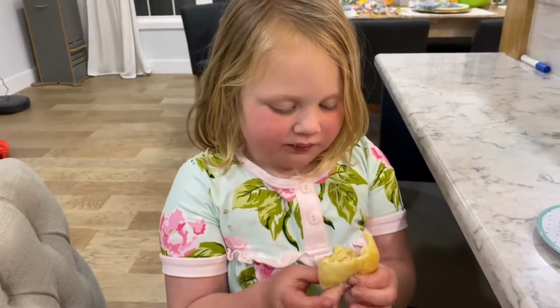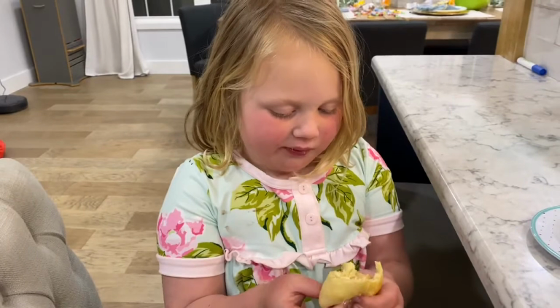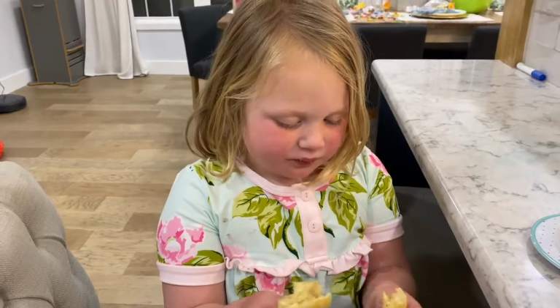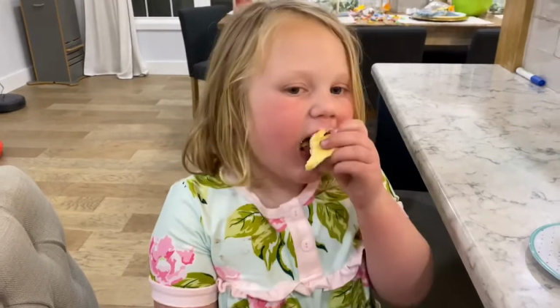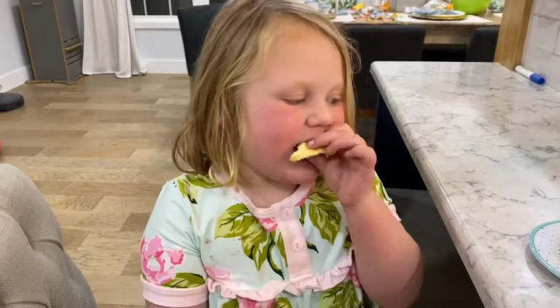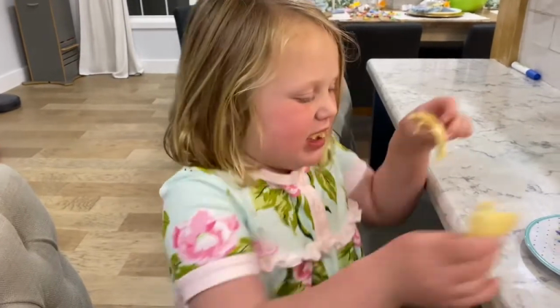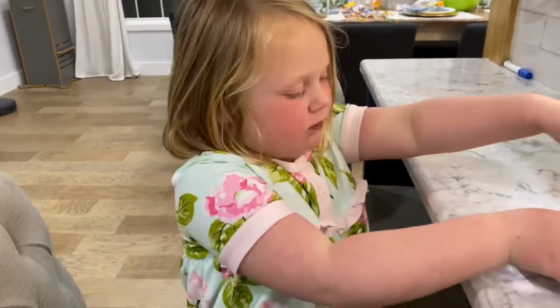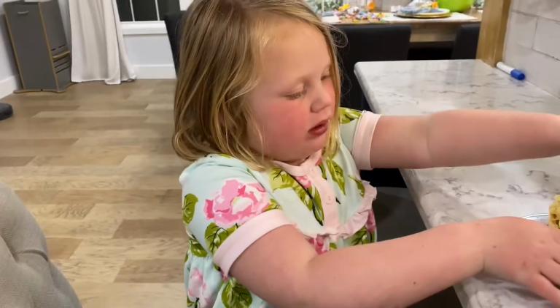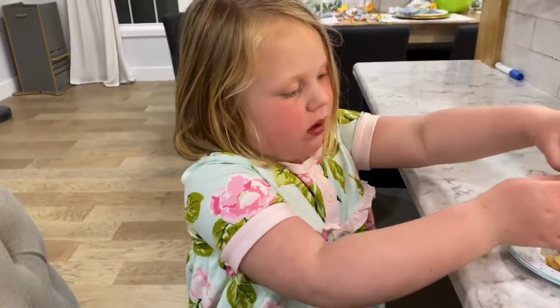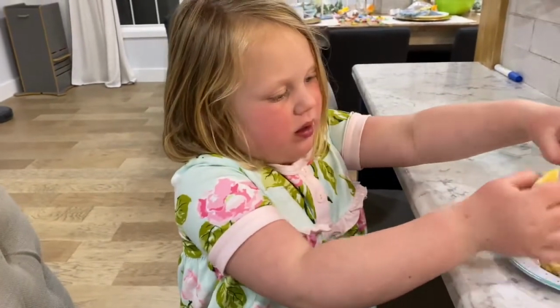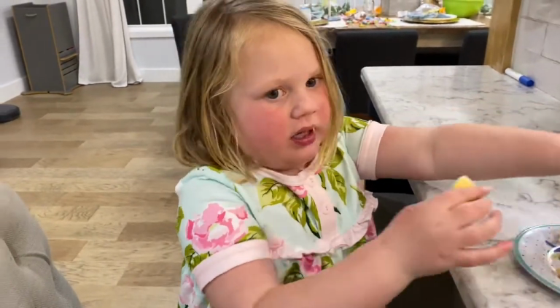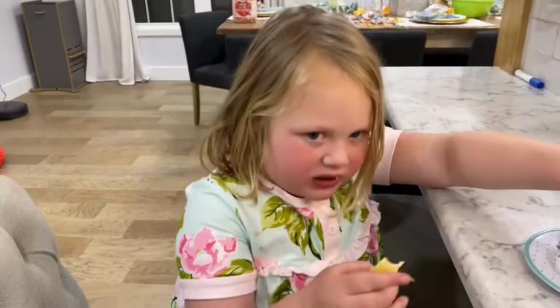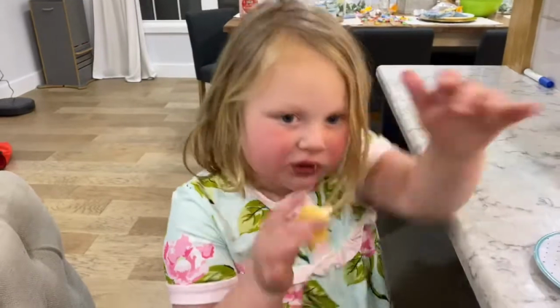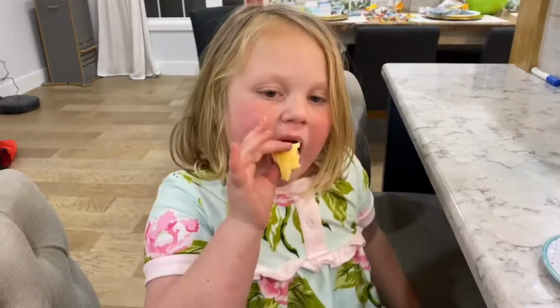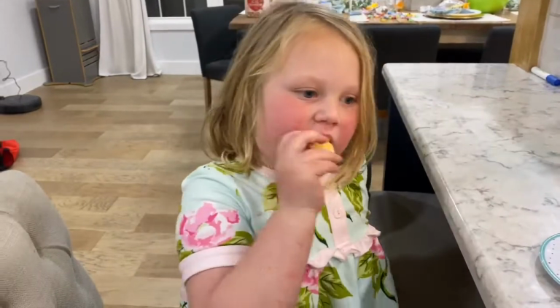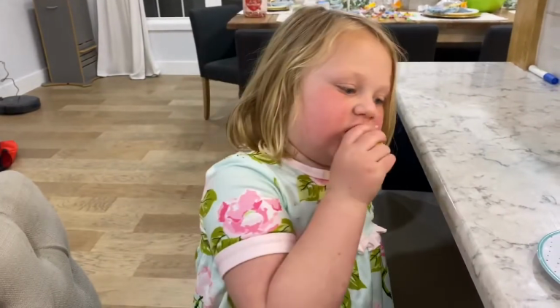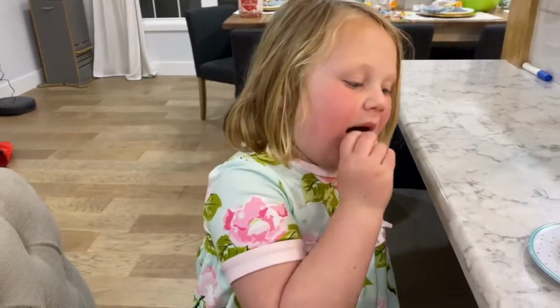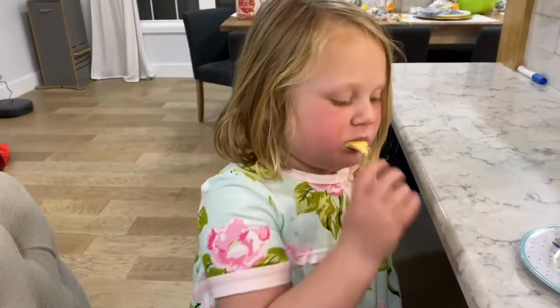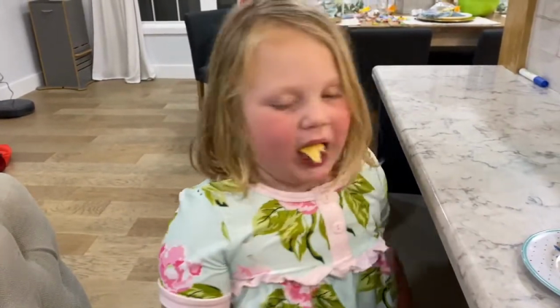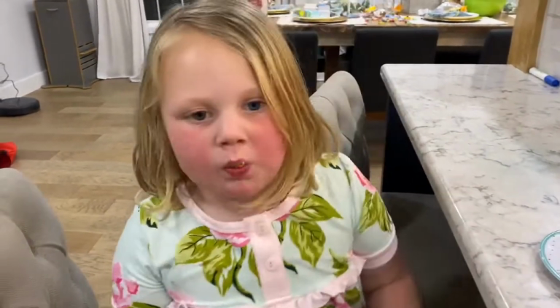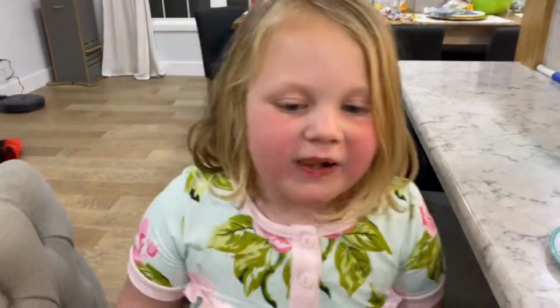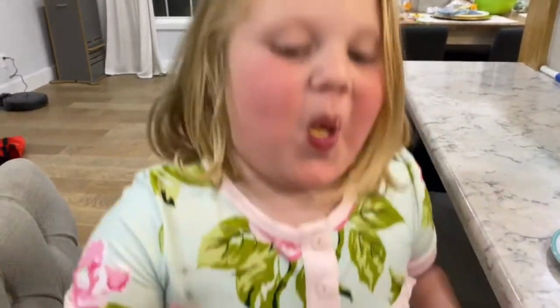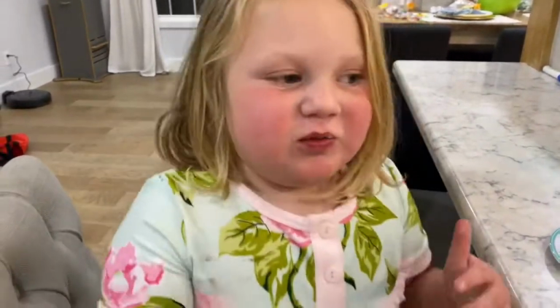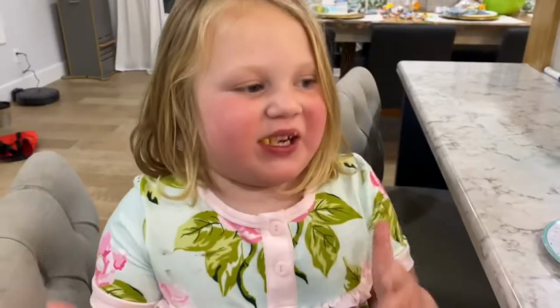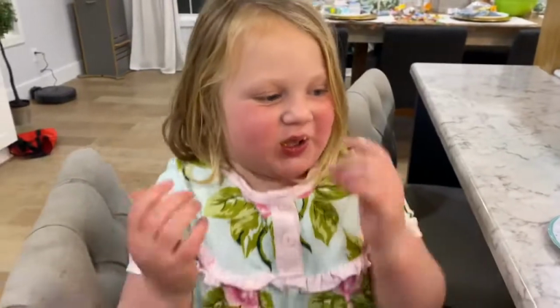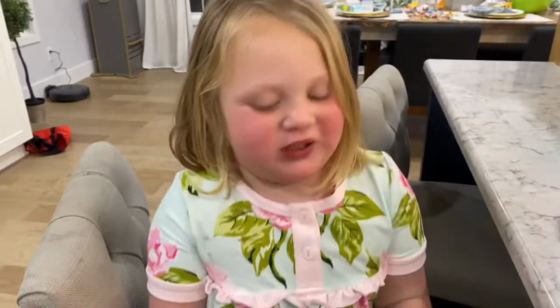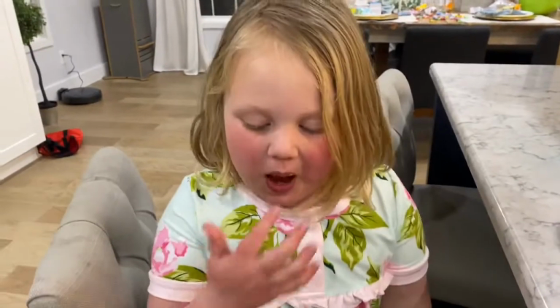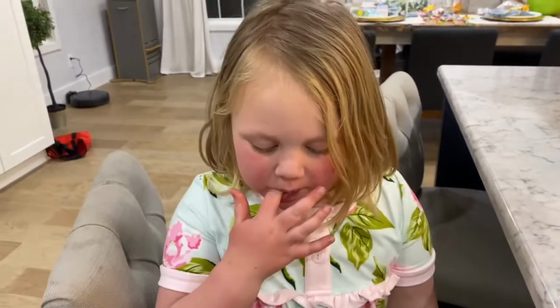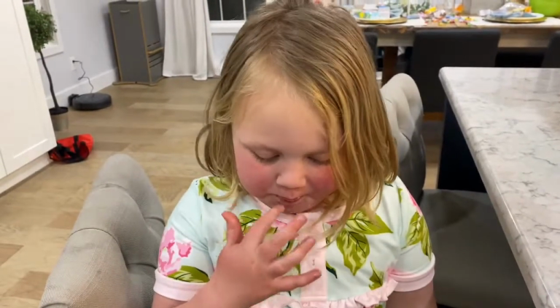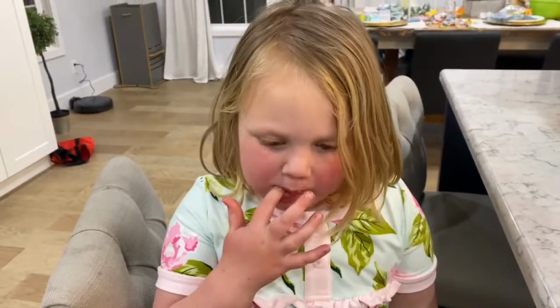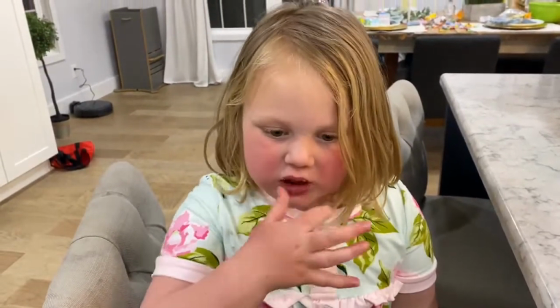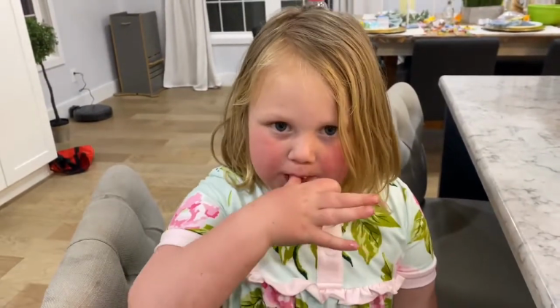And does it mean he's alive? Yes. Where does he live? He lives in our hearts. He lives in our hearts. They're just so good. Okay, say Happy Easter everybody. Happy Easter everybody!